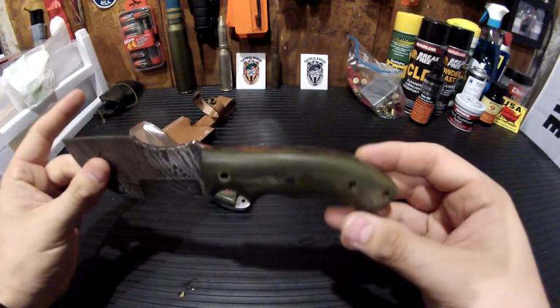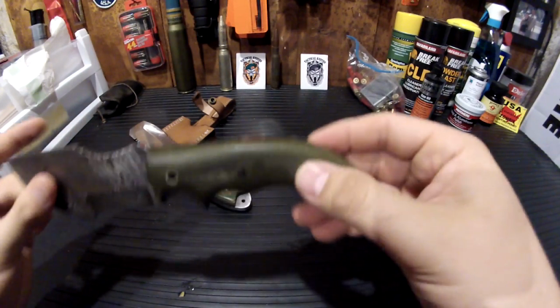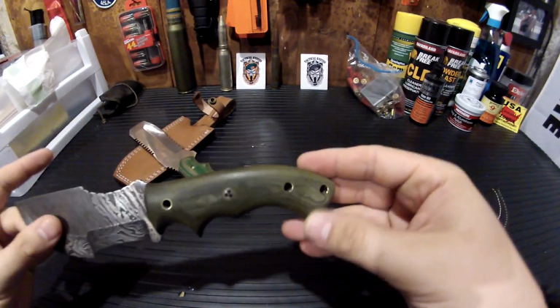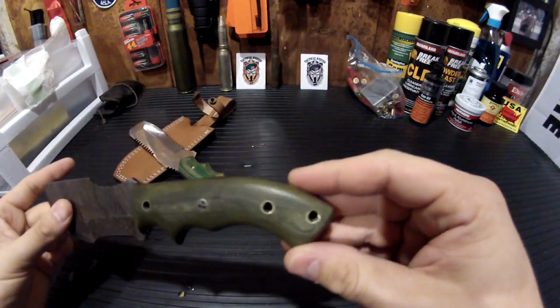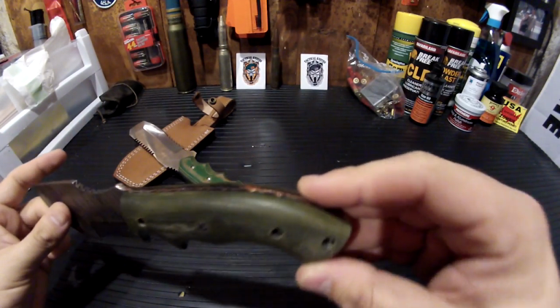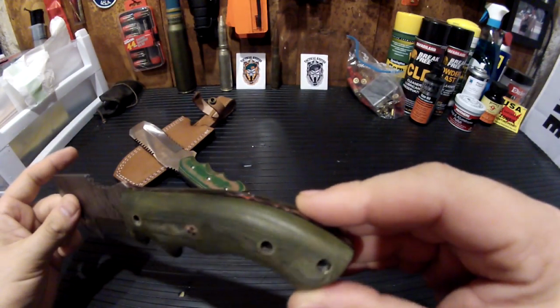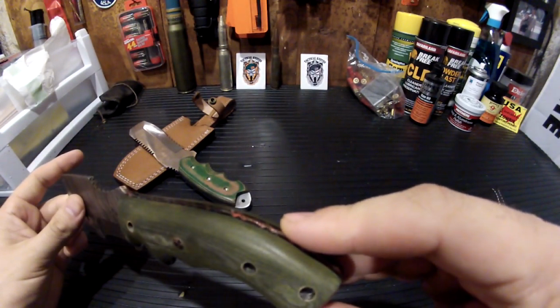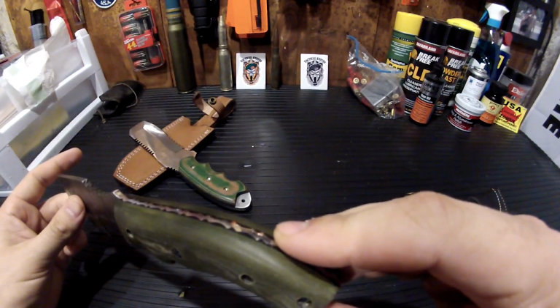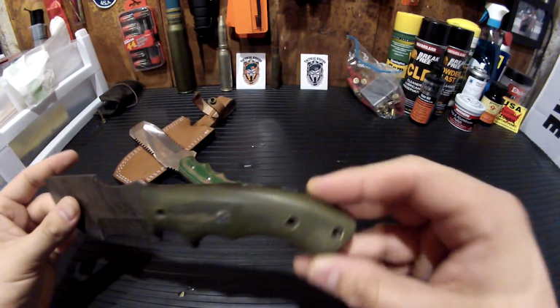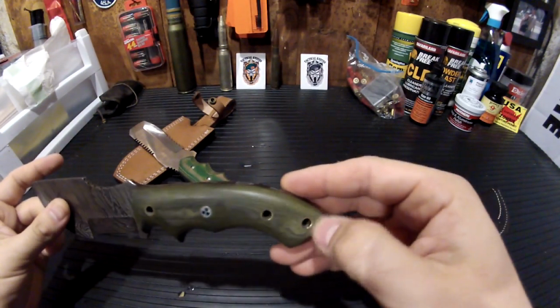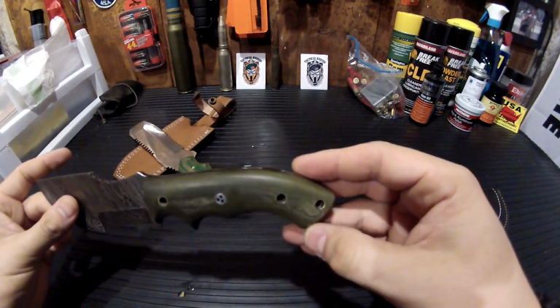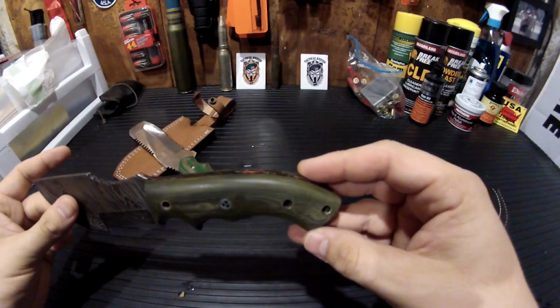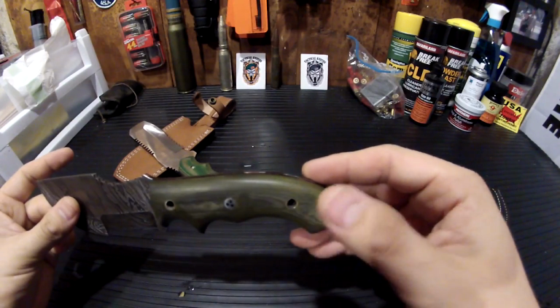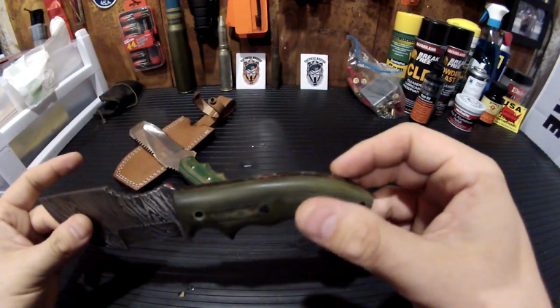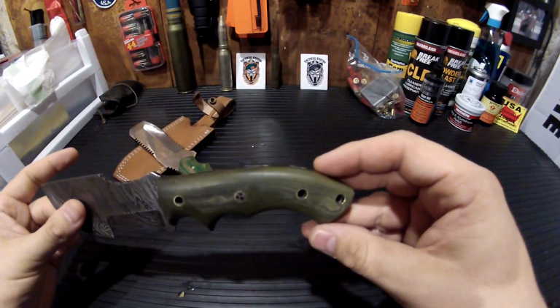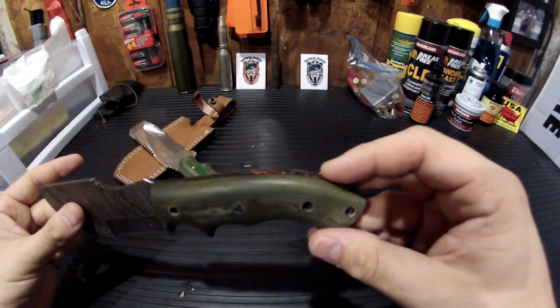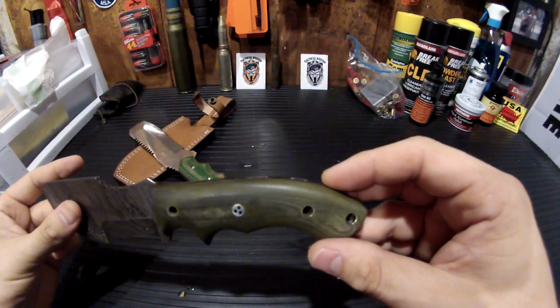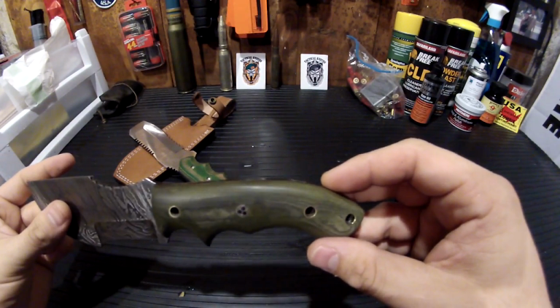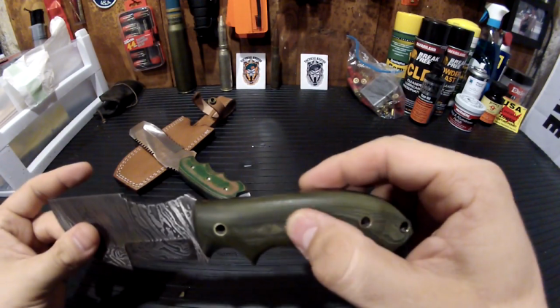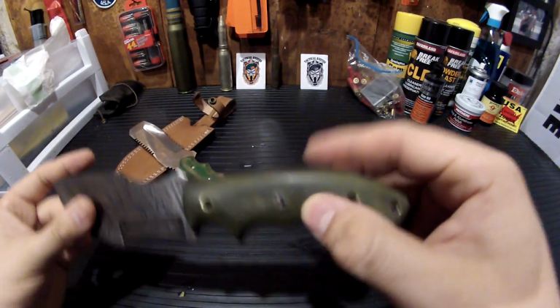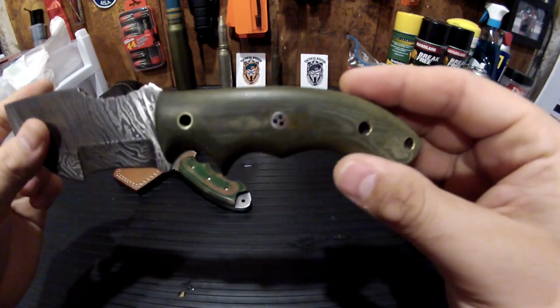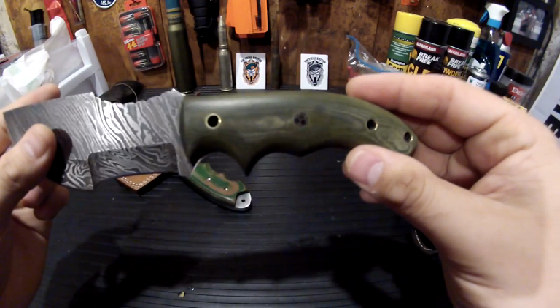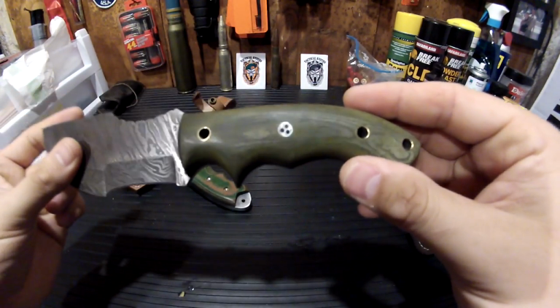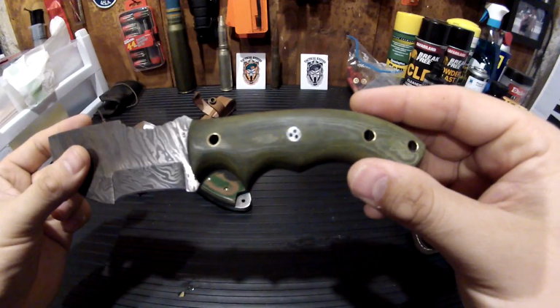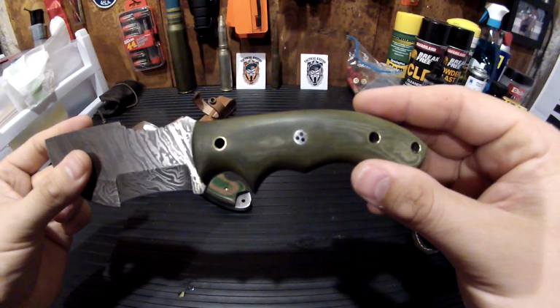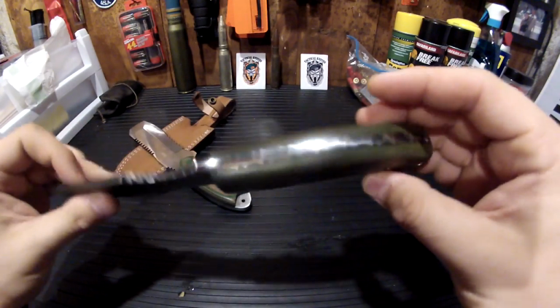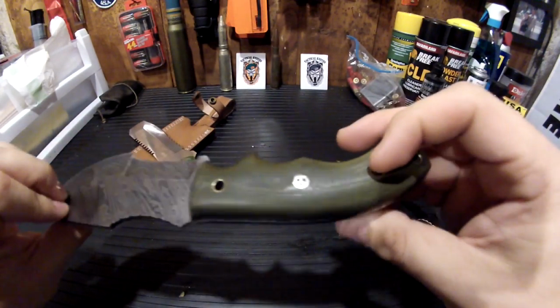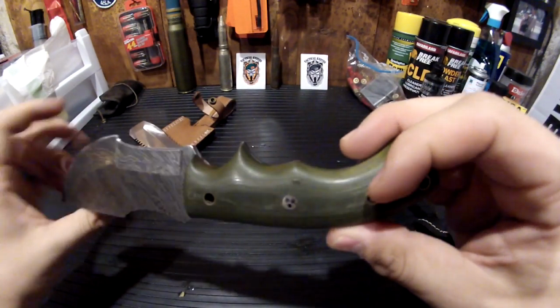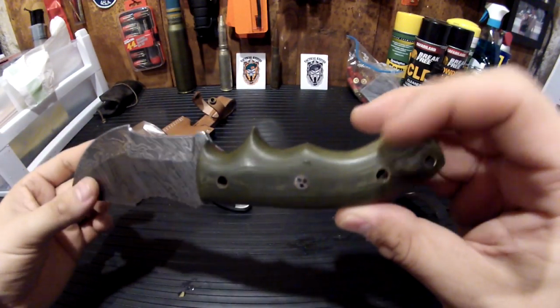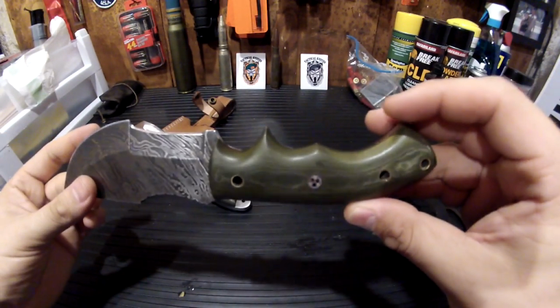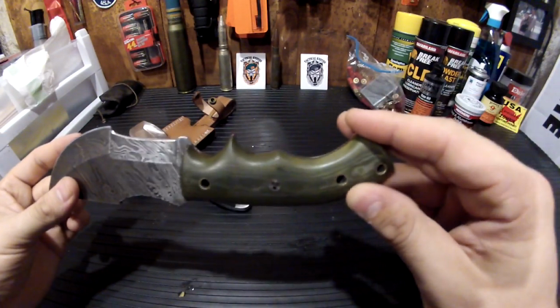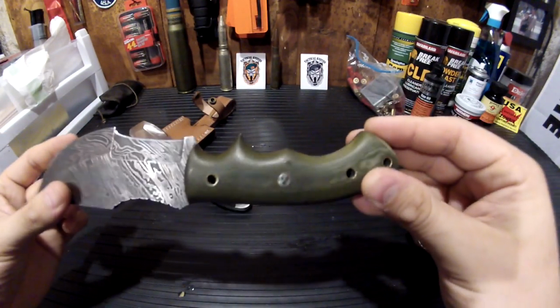It's got the brass inlay for each respective lanyard hole. See that — that's pretty tight. Grips are nice.